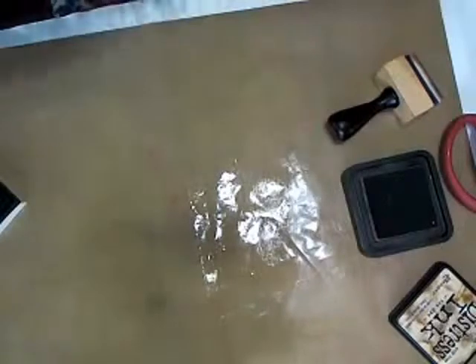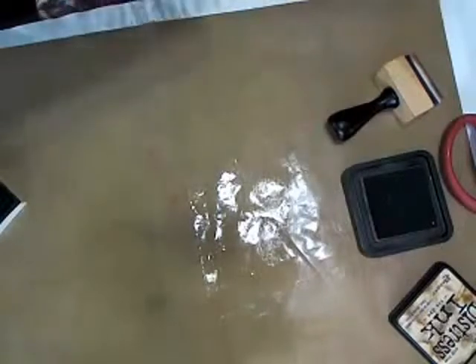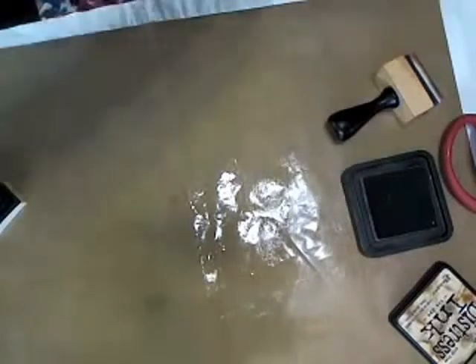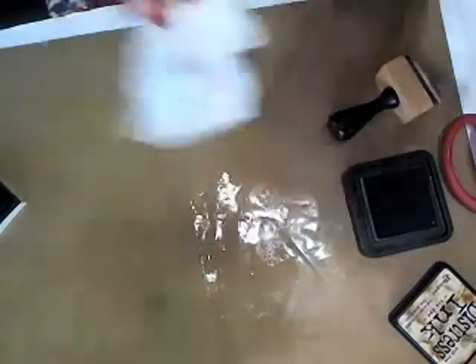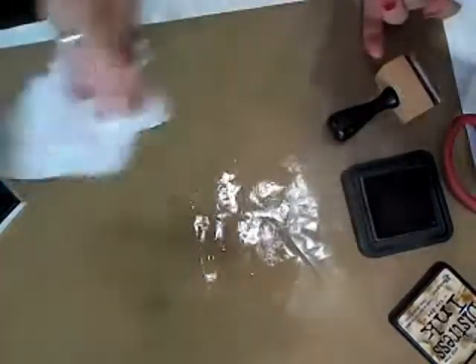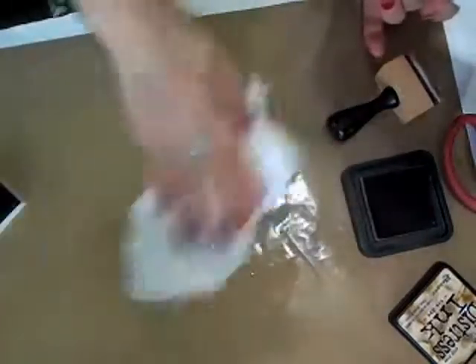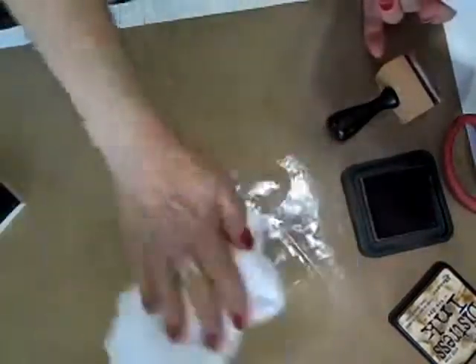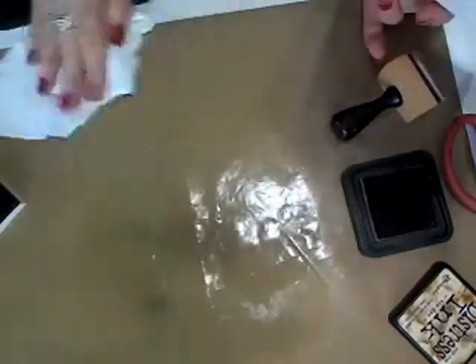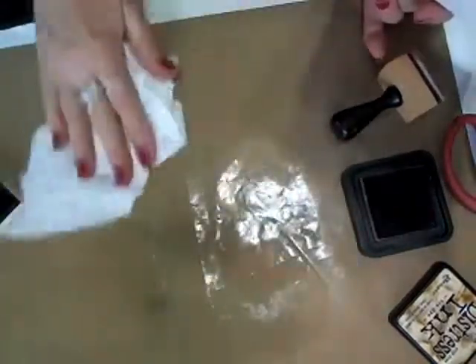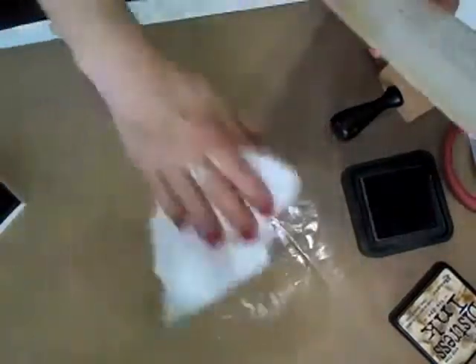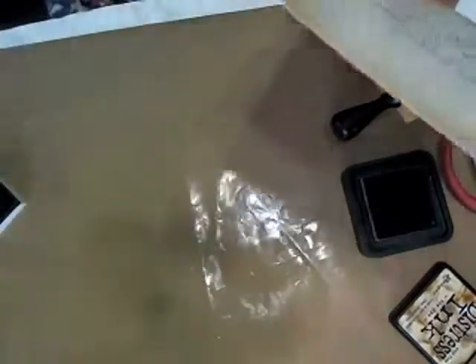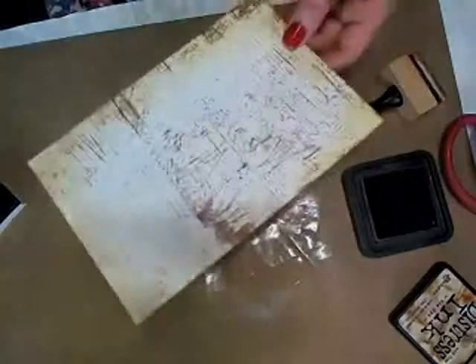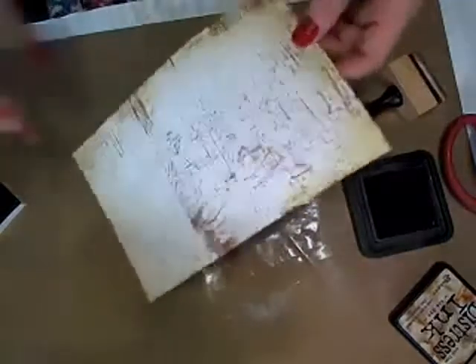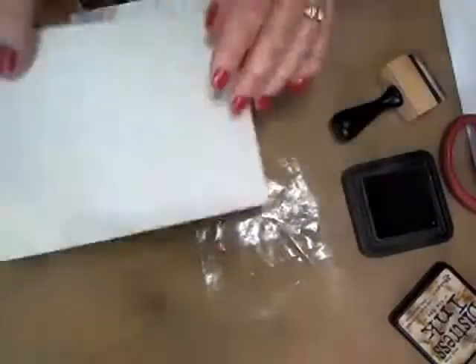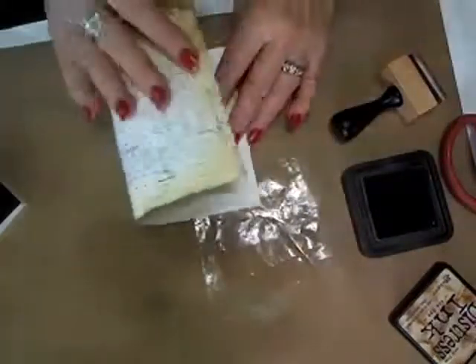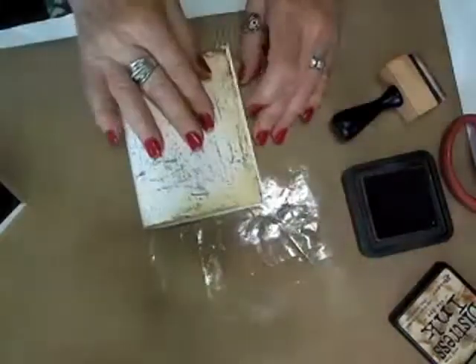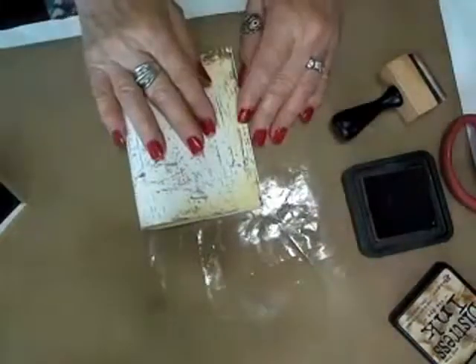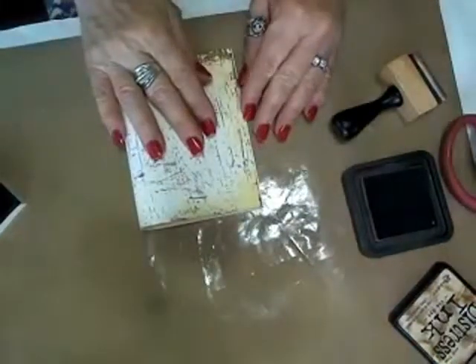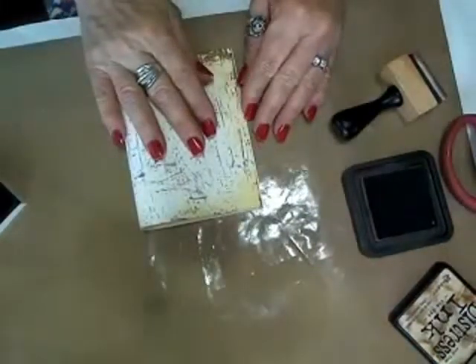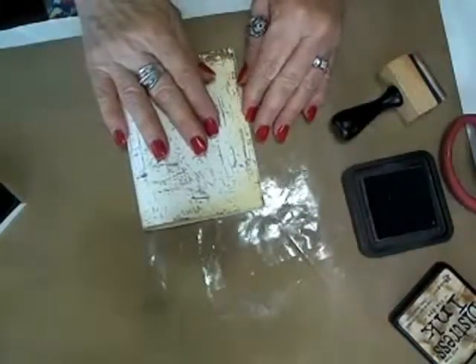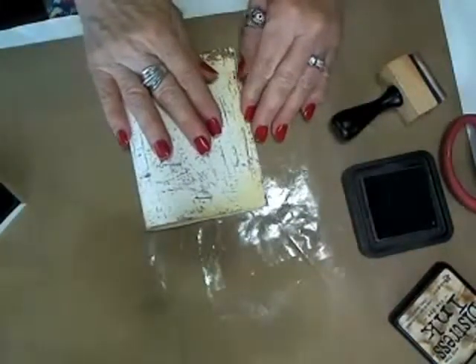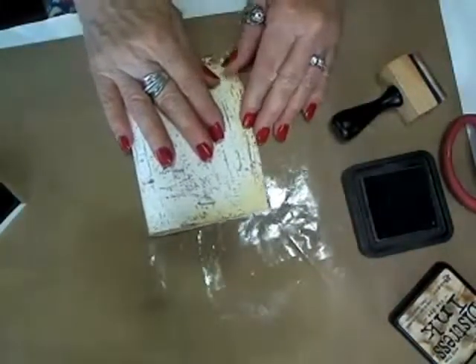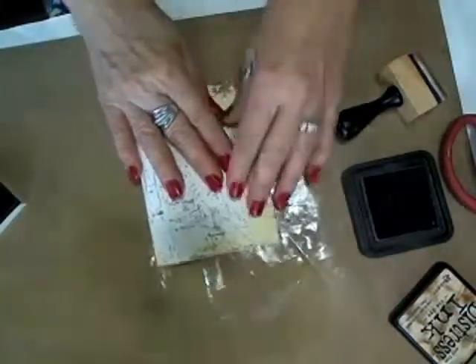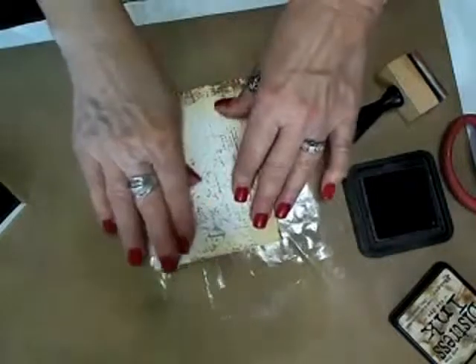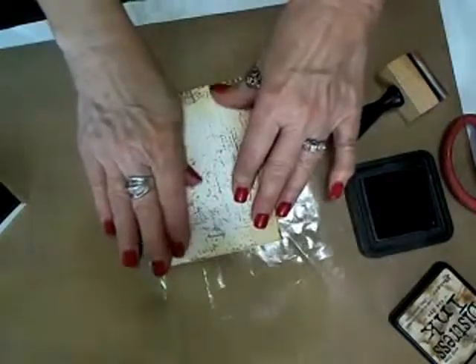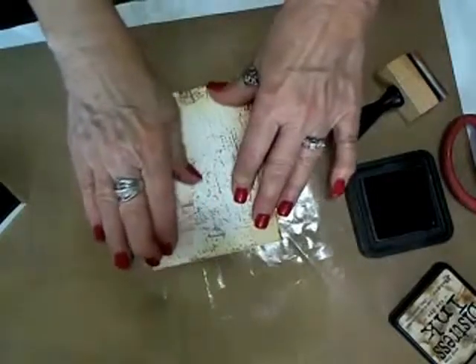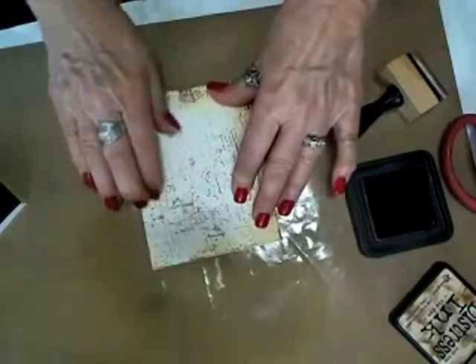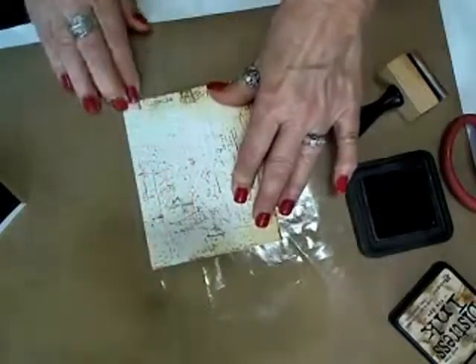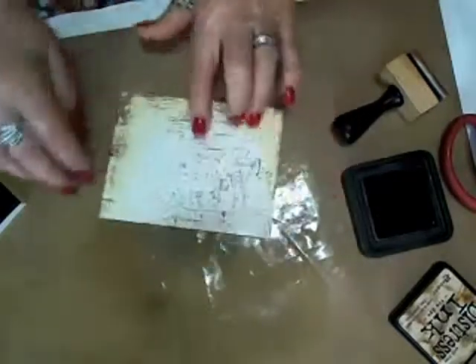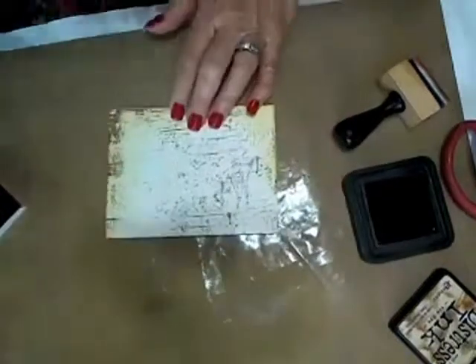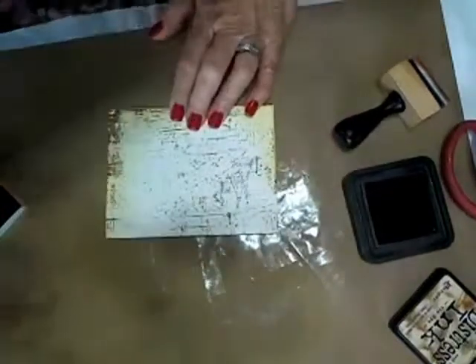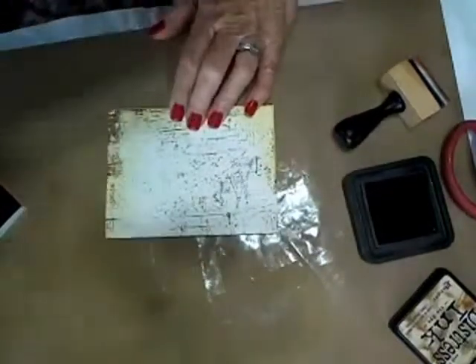Constantly cleaning your work area if you want to keep your cards clean. Dry them off with paper towels so you don't get your cards wet. I'm going to fold this in half. I love how it looks already — it's beautiful, it's got a really cool look to it. And that's my base right there.